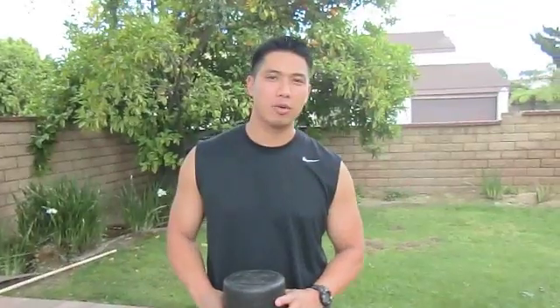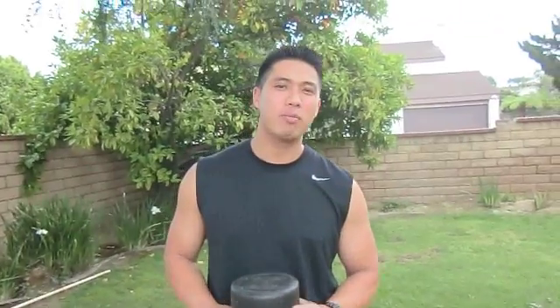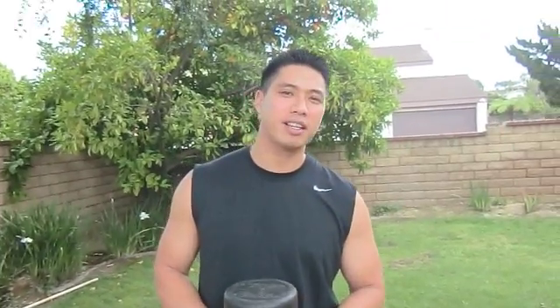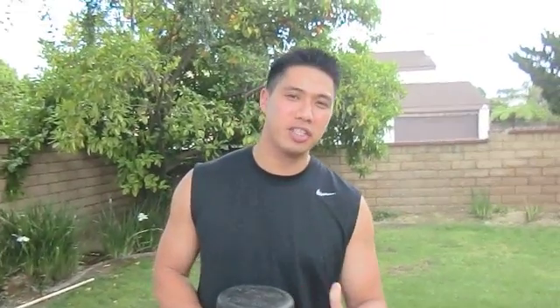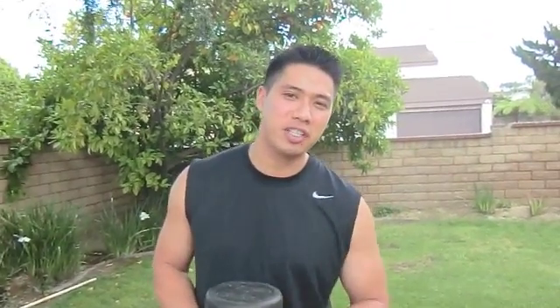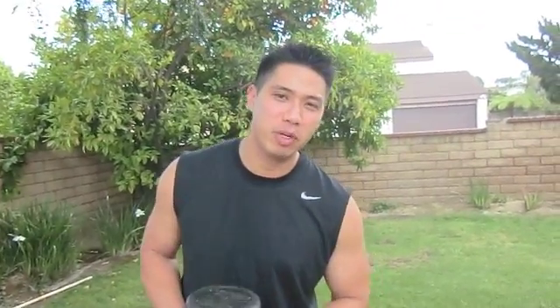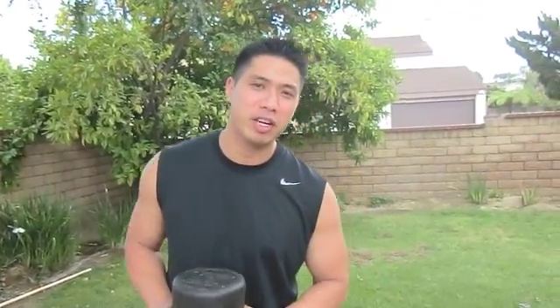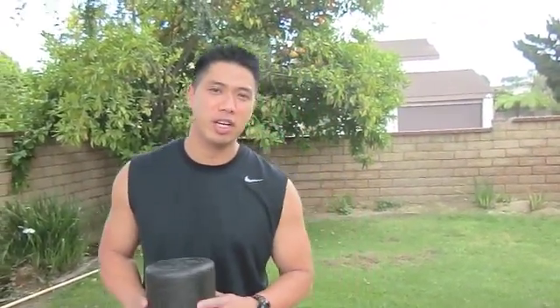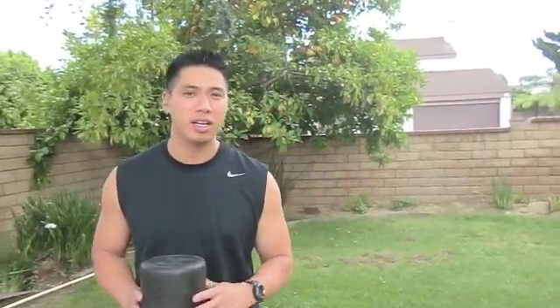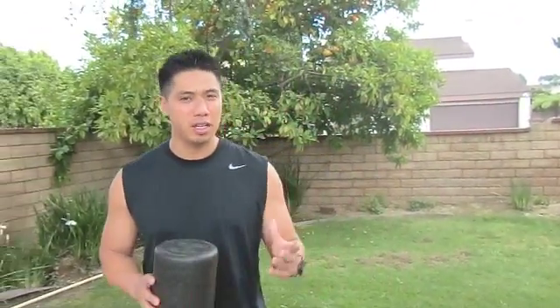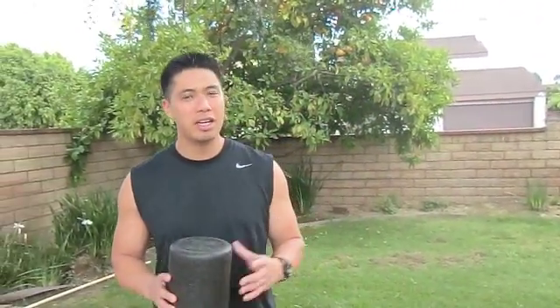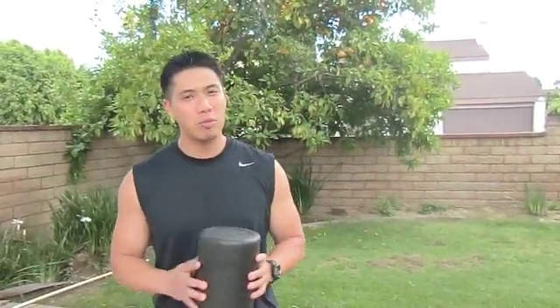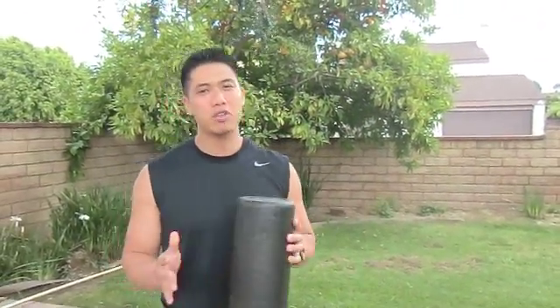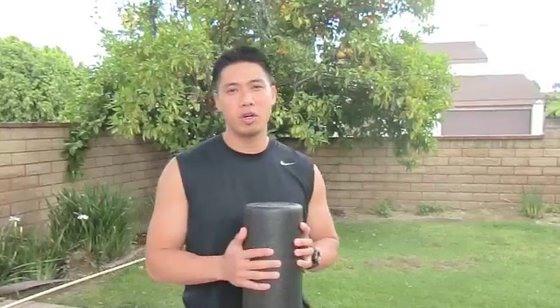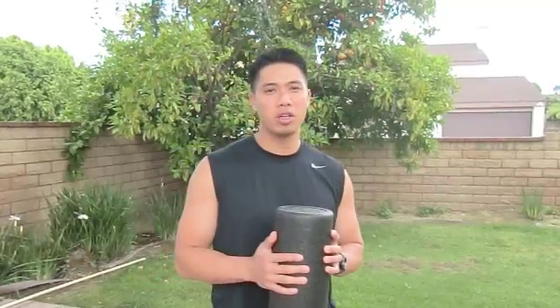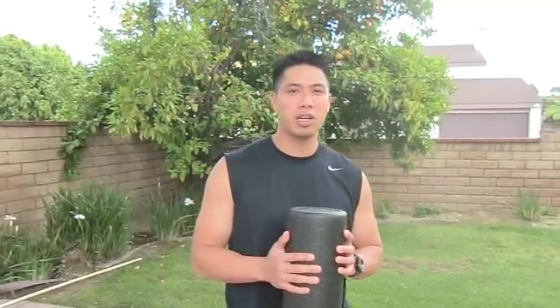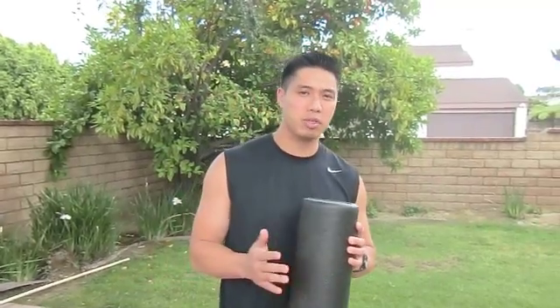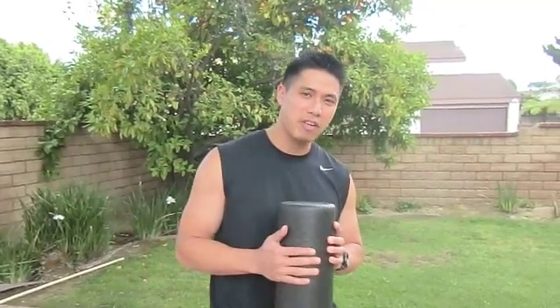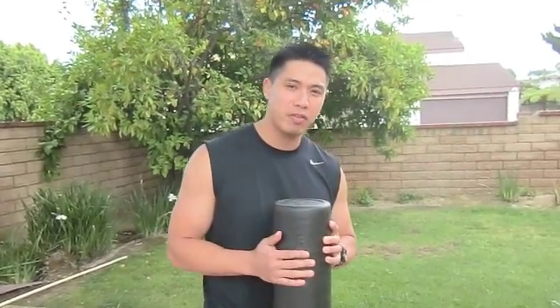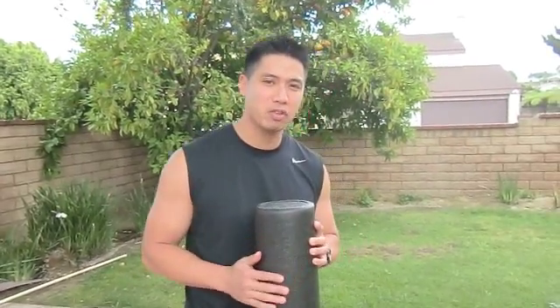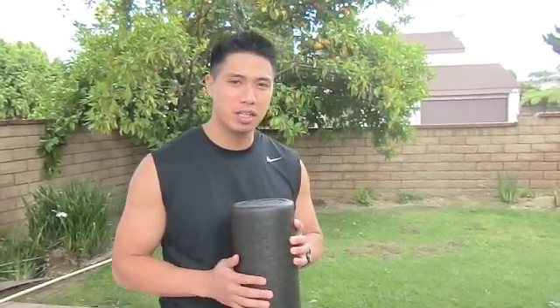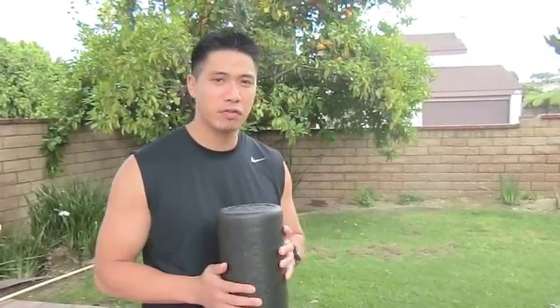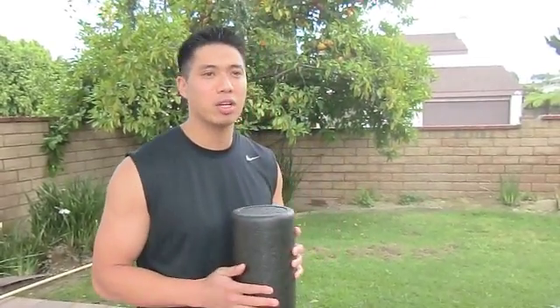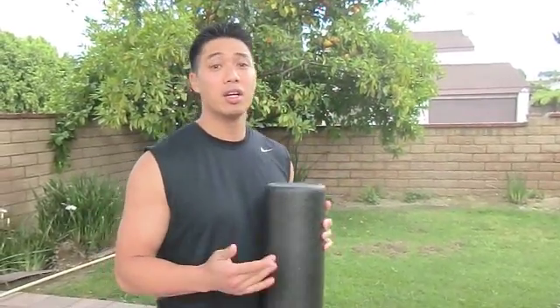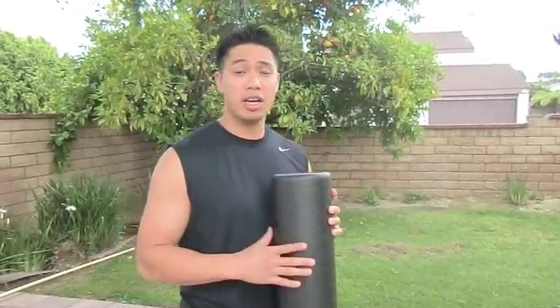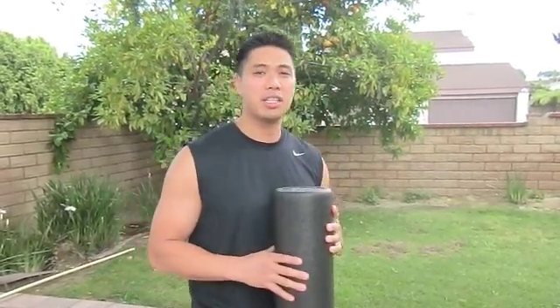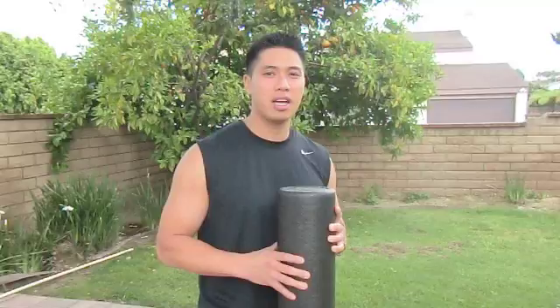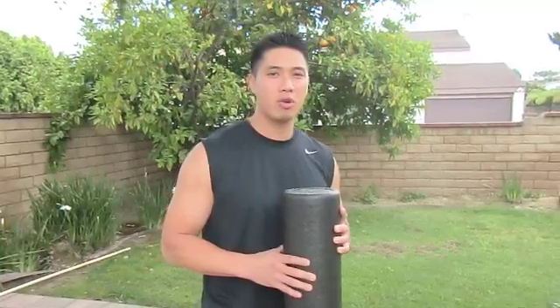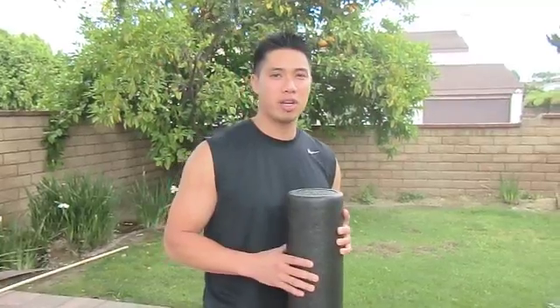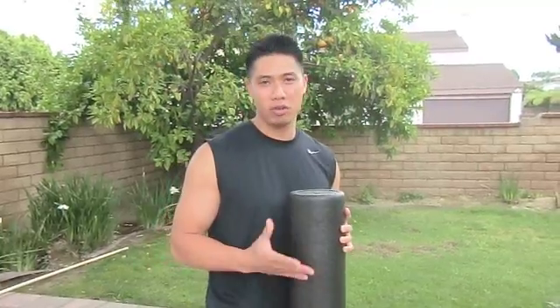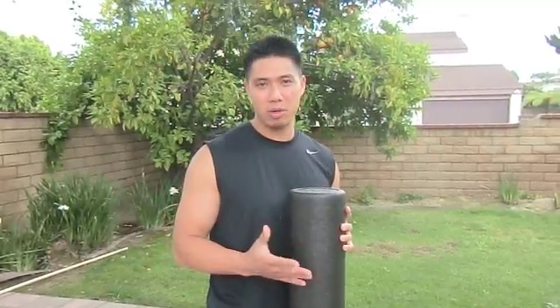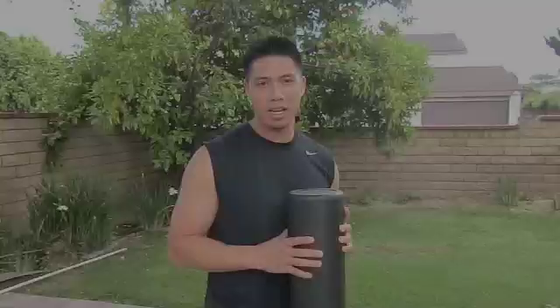Welcome back. This is Jason from Redefine Training. Today we're going to use a foam roller and do some self-myofascial techniques for the IT band, or the iliotibial band.